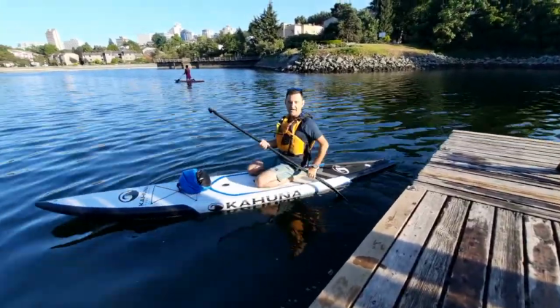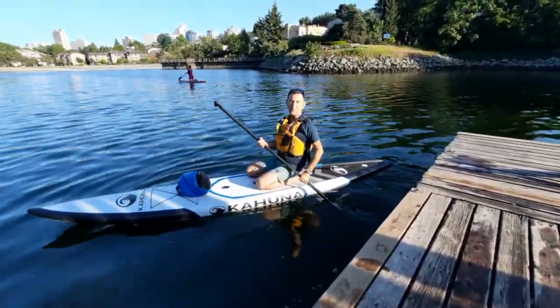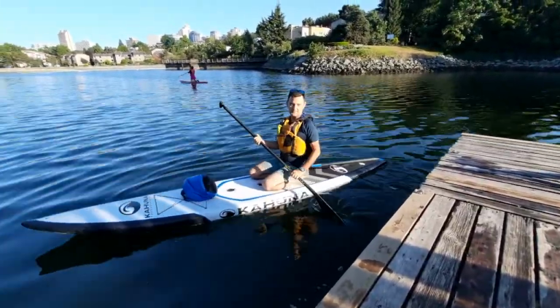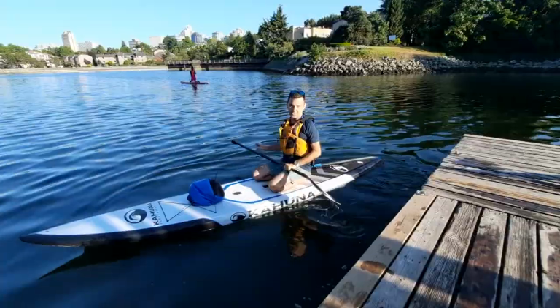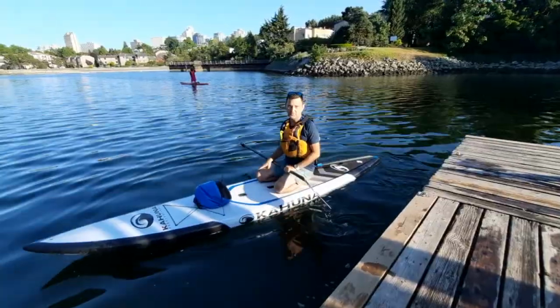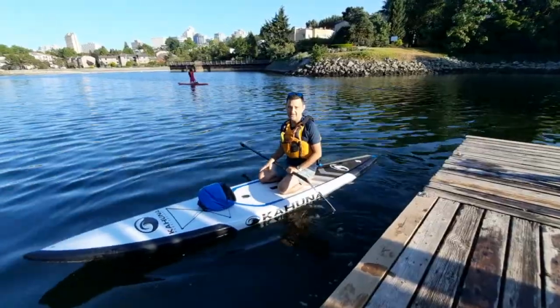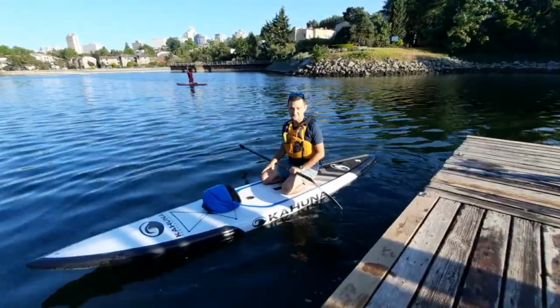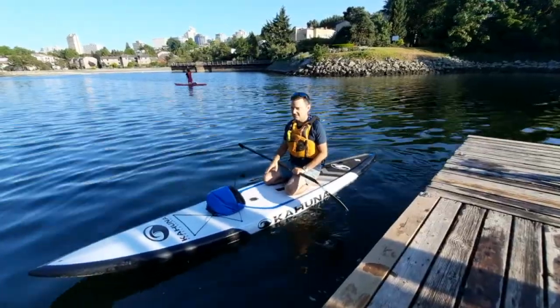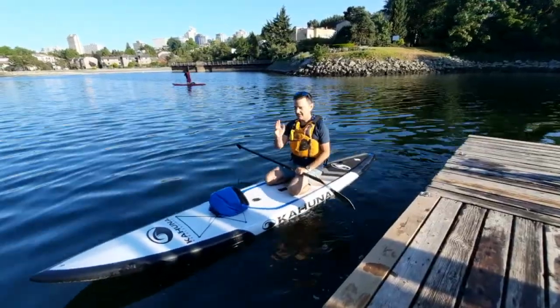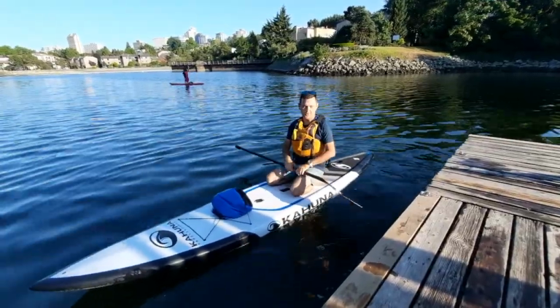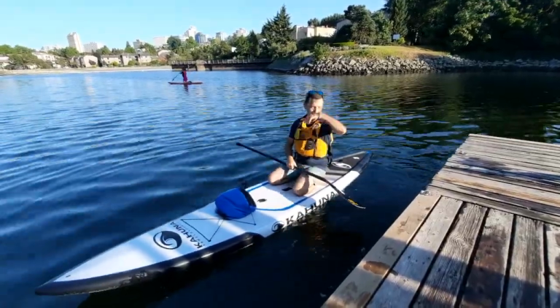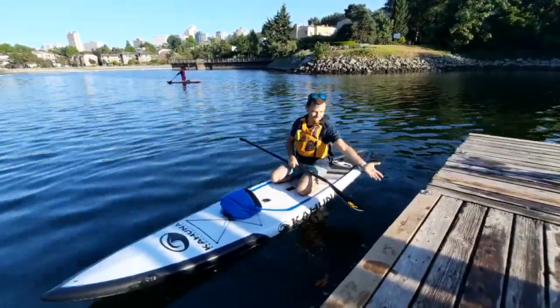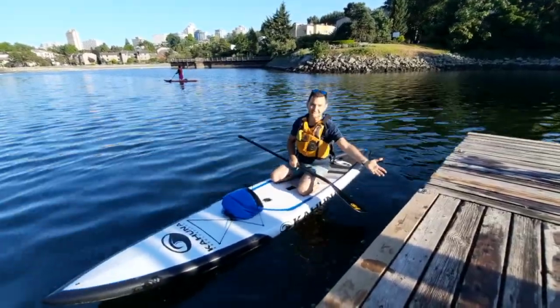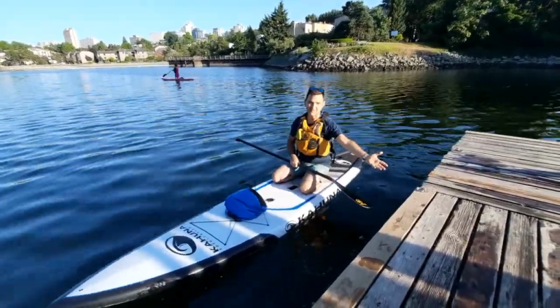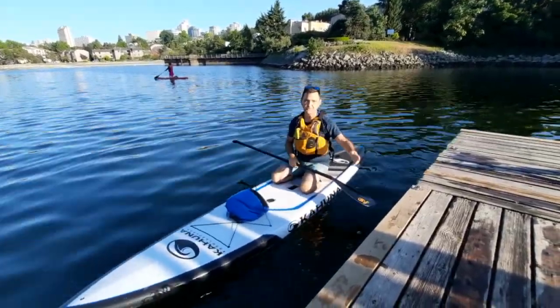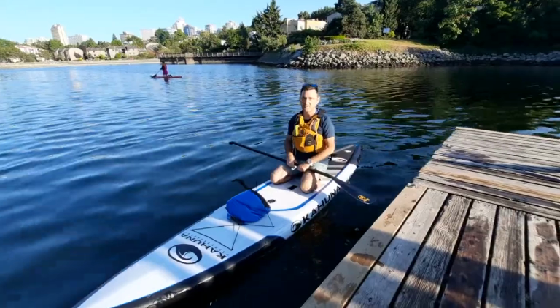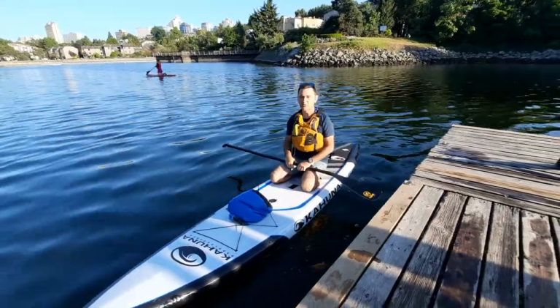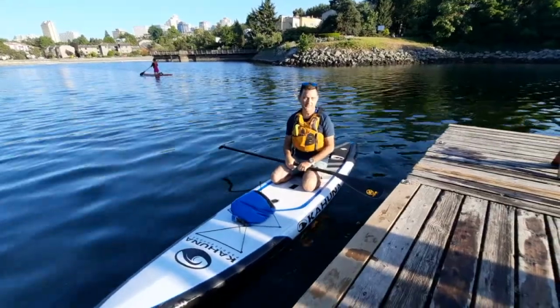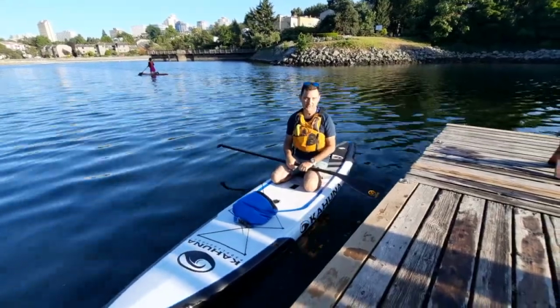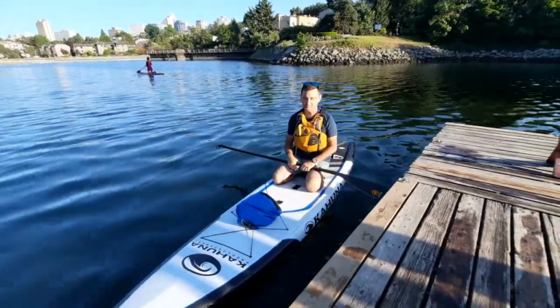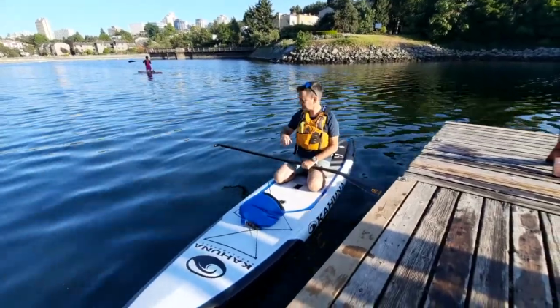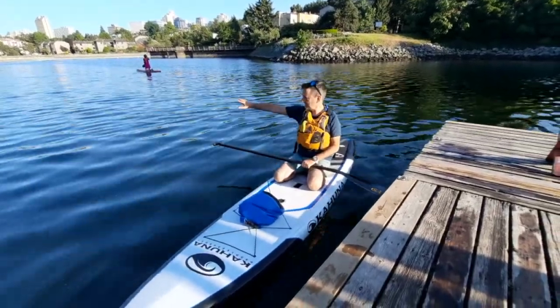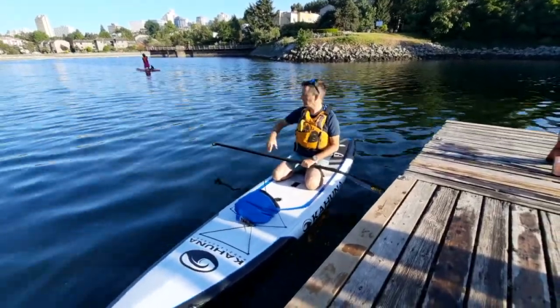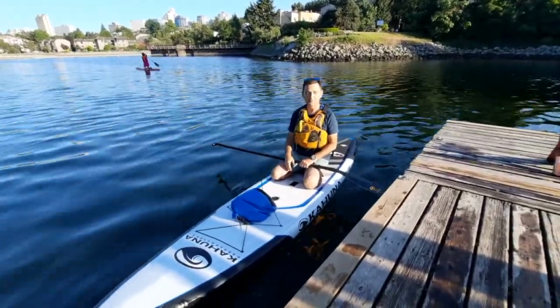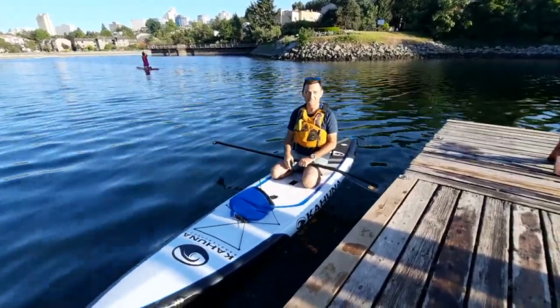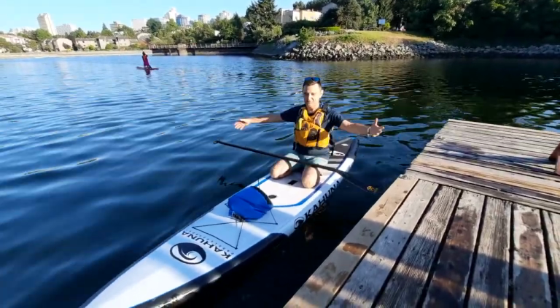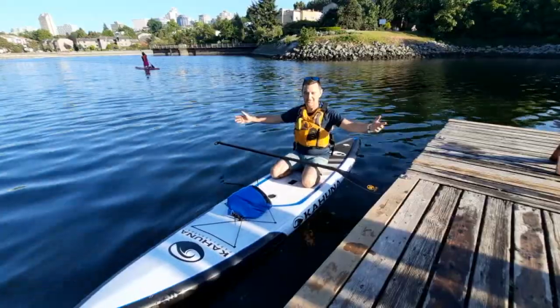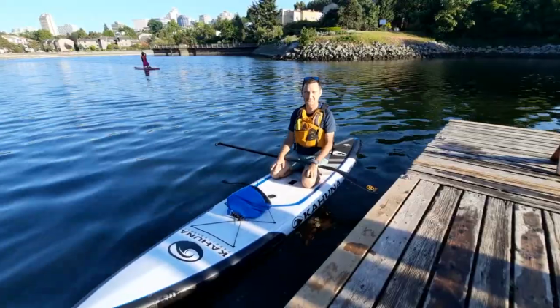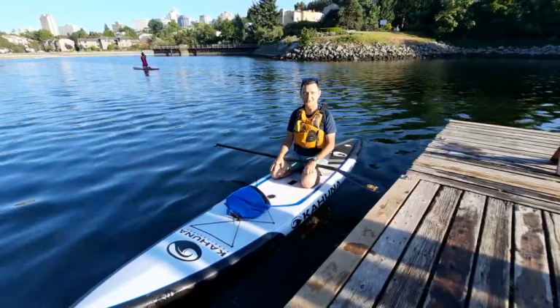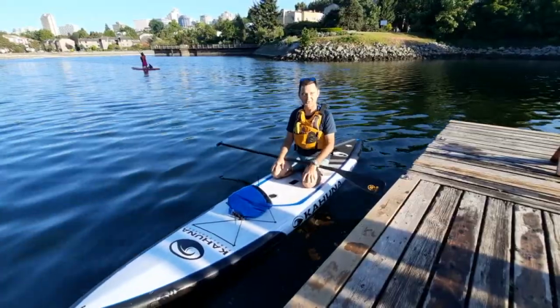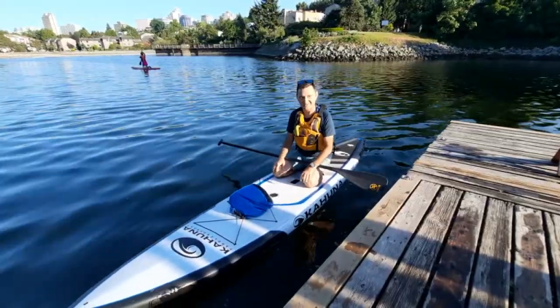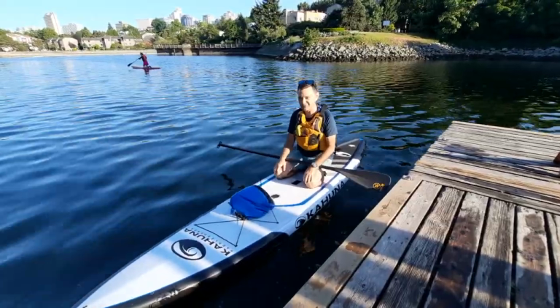Paddle away from the dock before you stand. If I was to fall here, I'm hitting the dock. So always err on the side of caution — get out a little bit further, when there's no one around you that you could also fall on and hit their board.